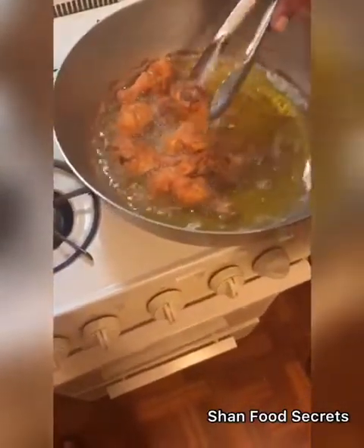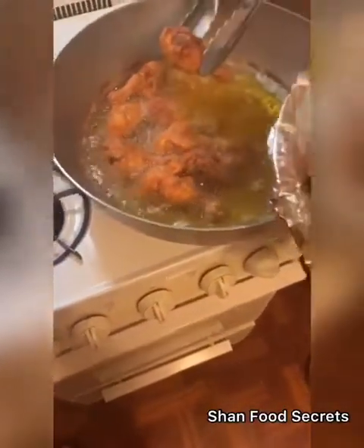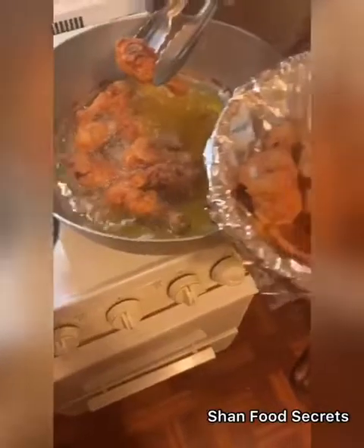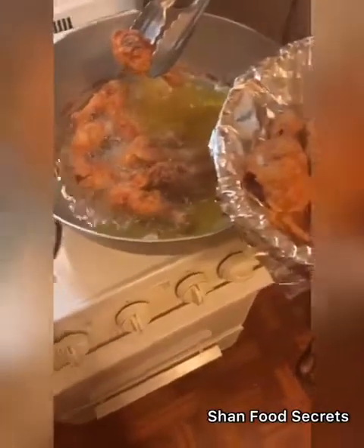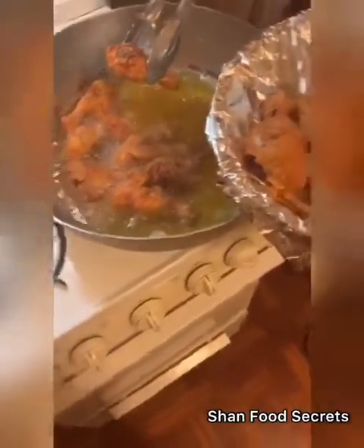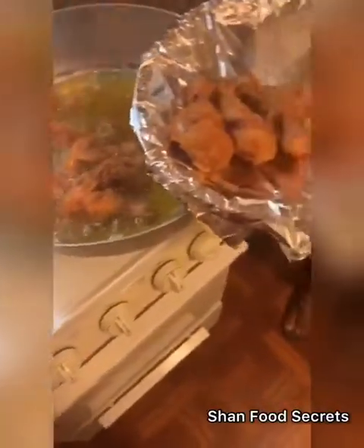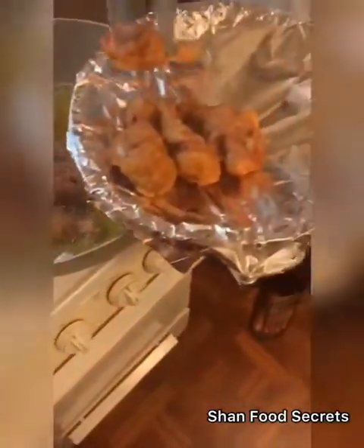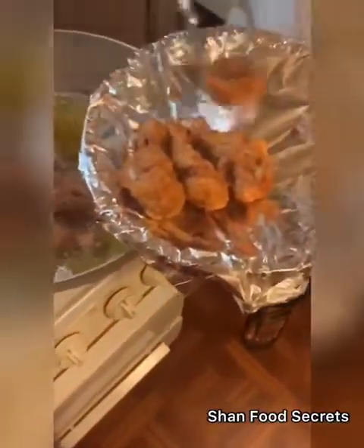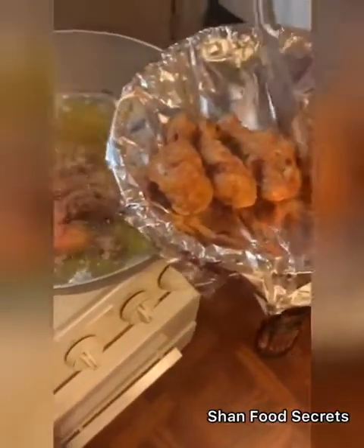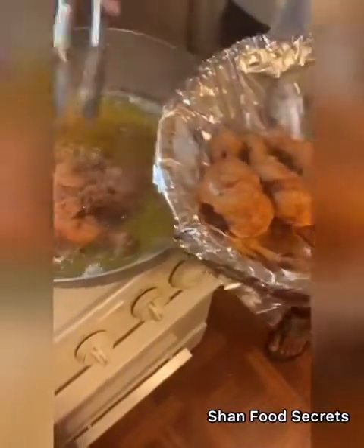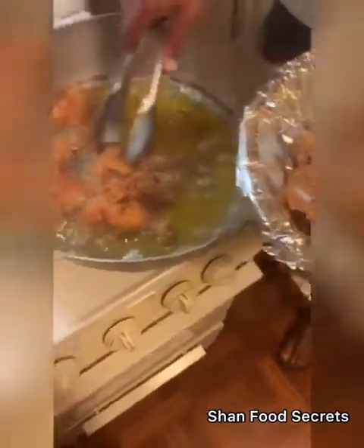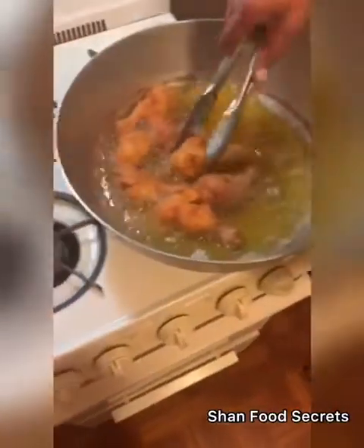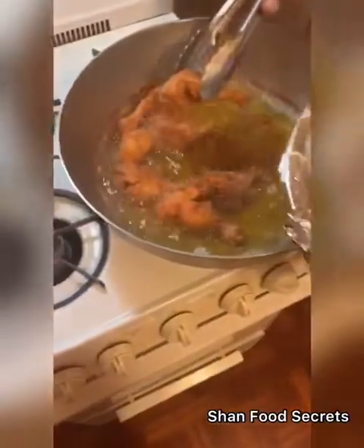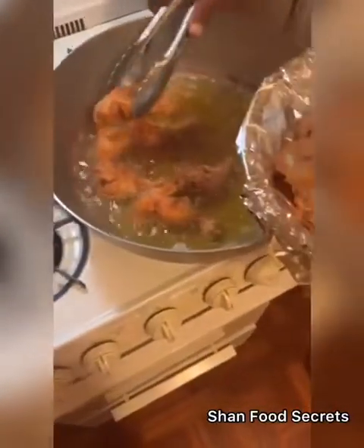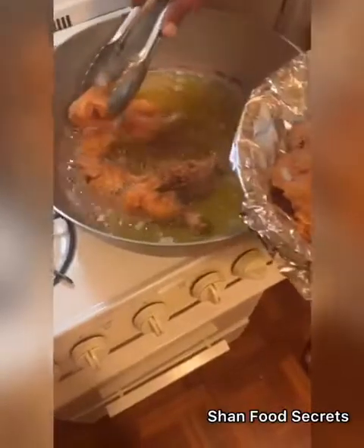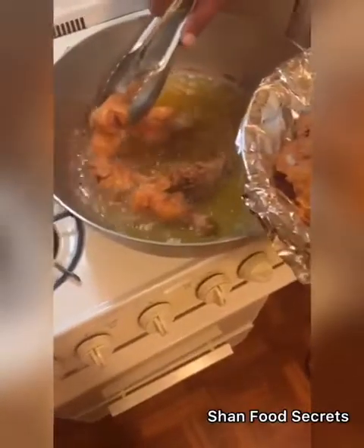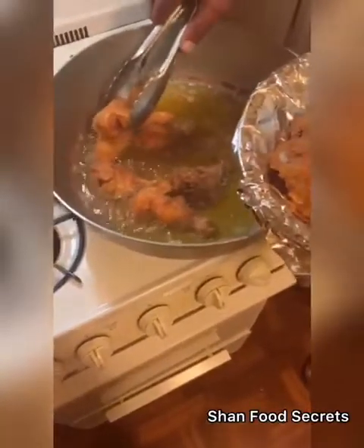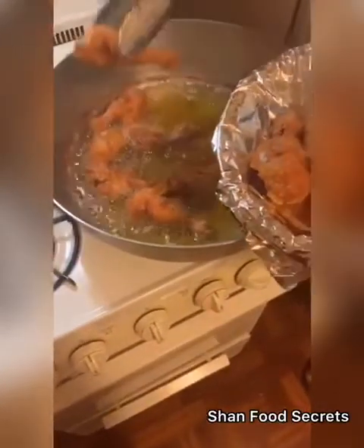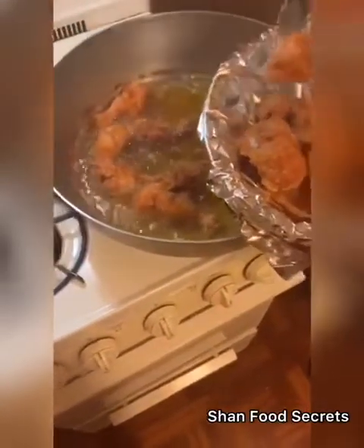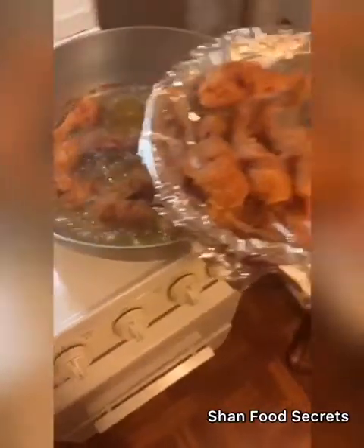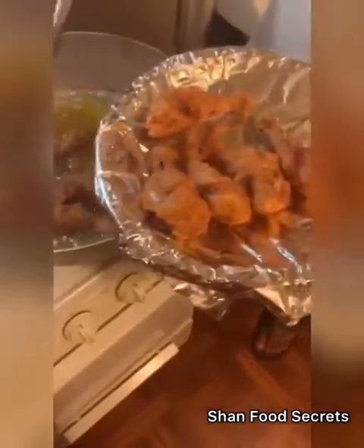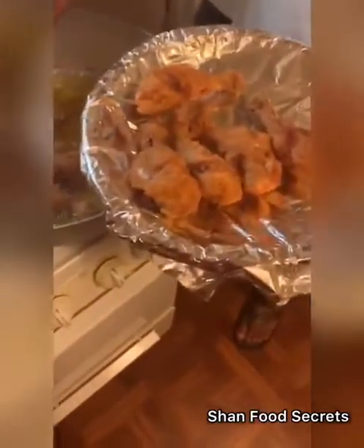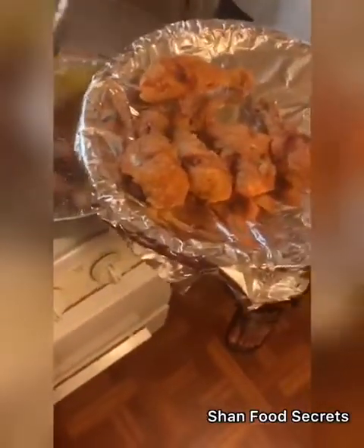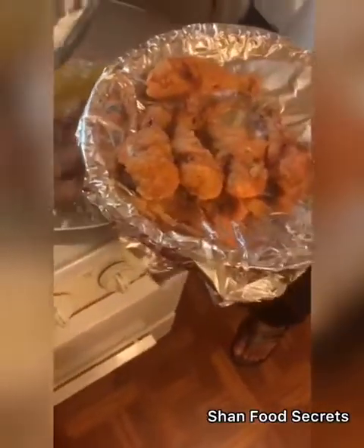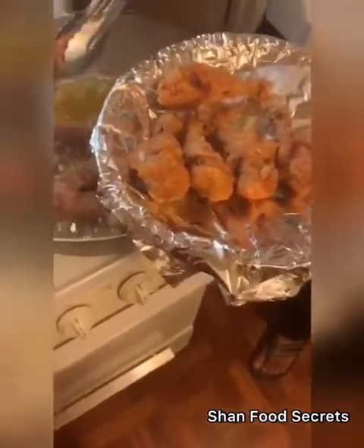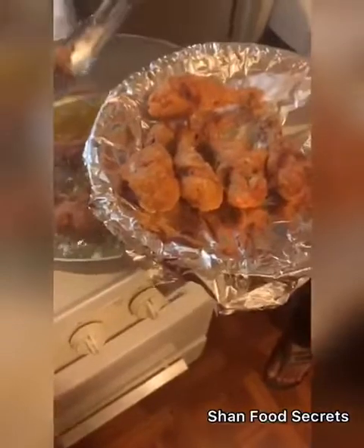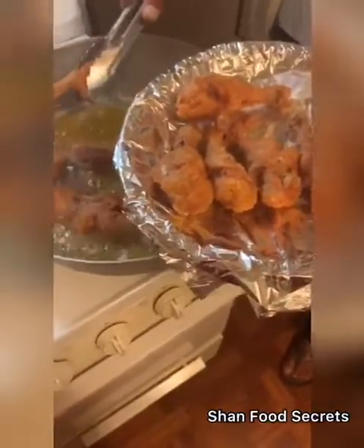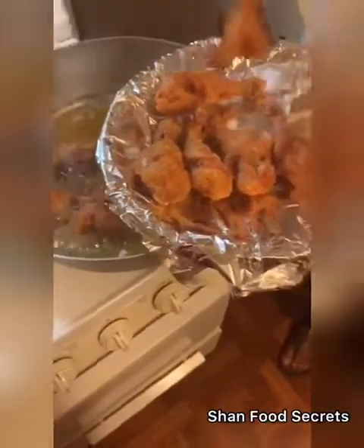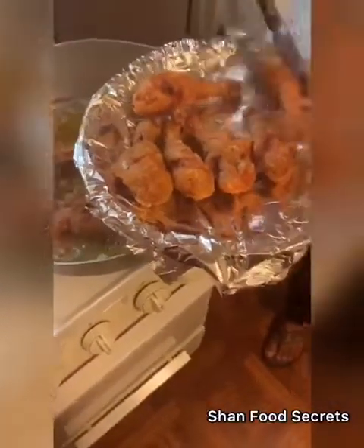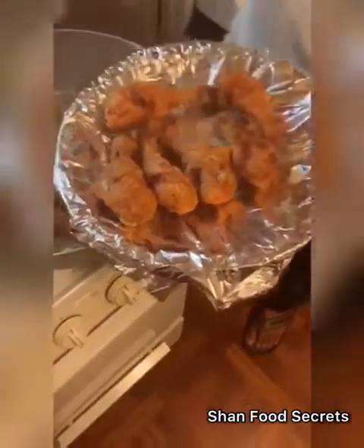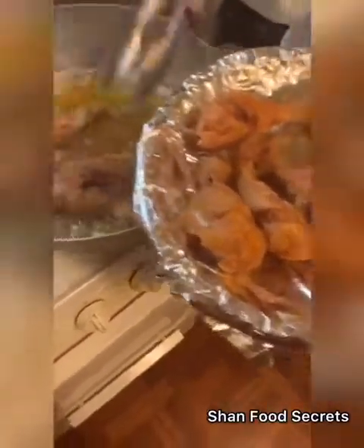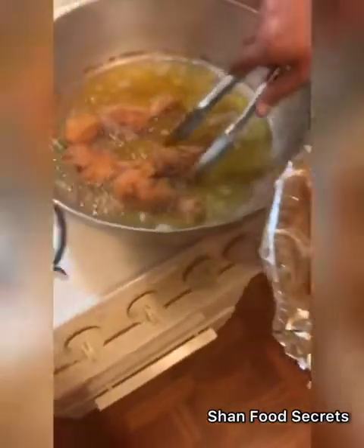Try this at home, it's really tasty. You just need some chicken legs and some masala to cook it — it's simple.